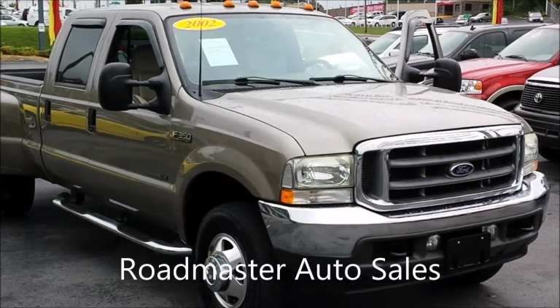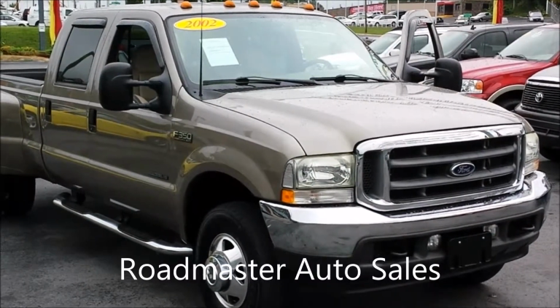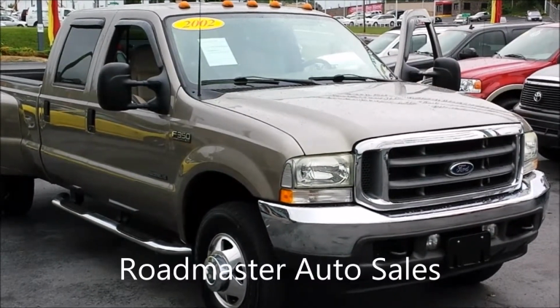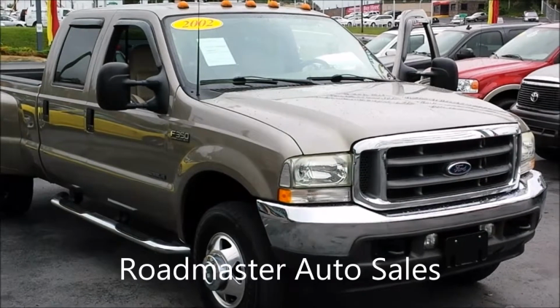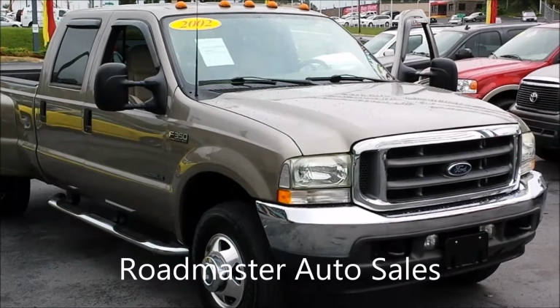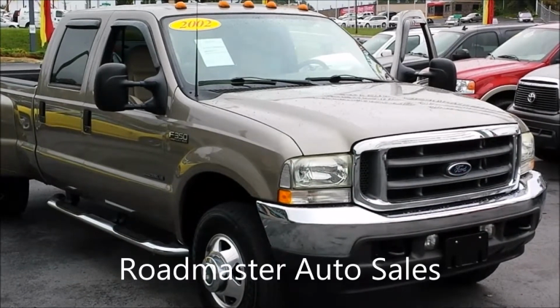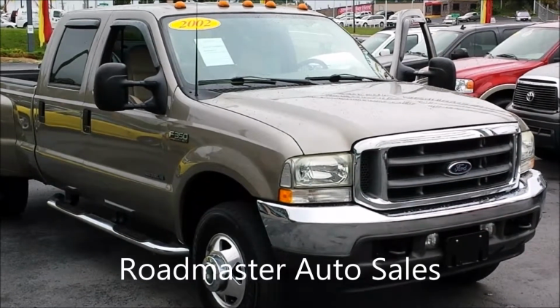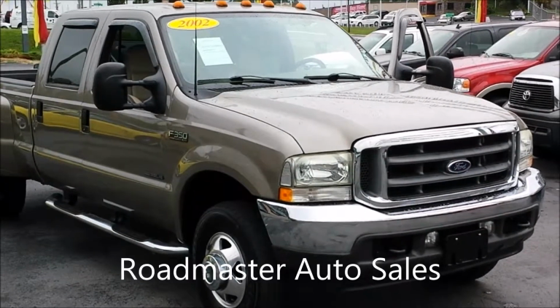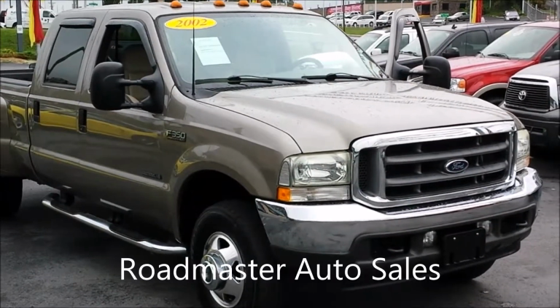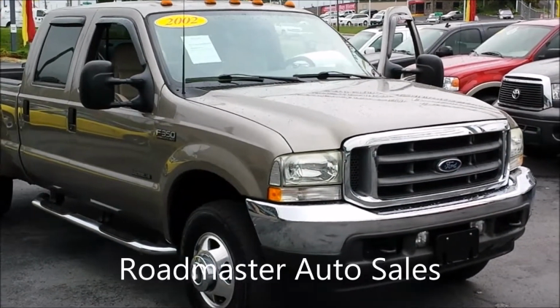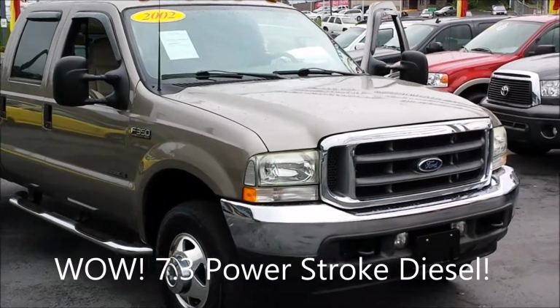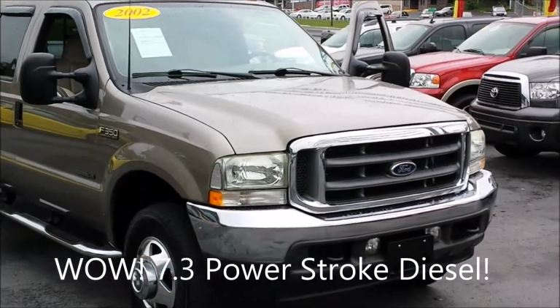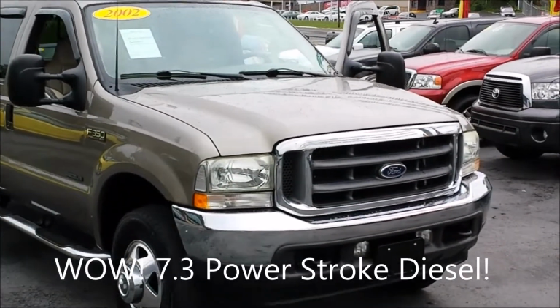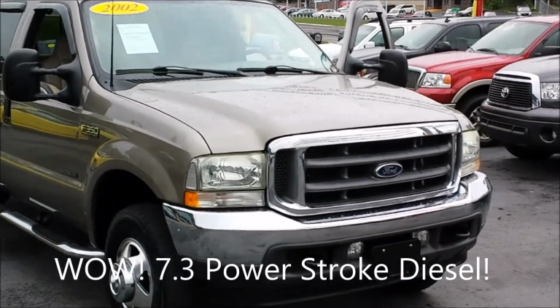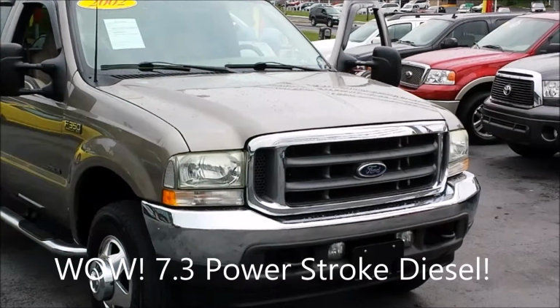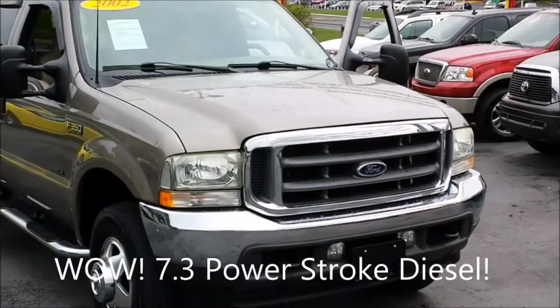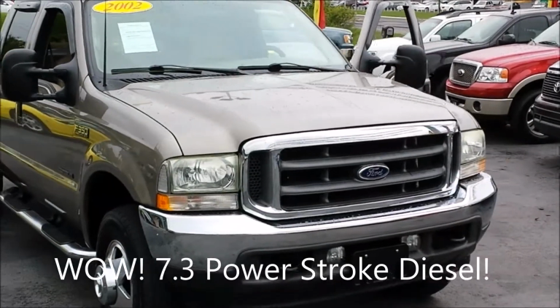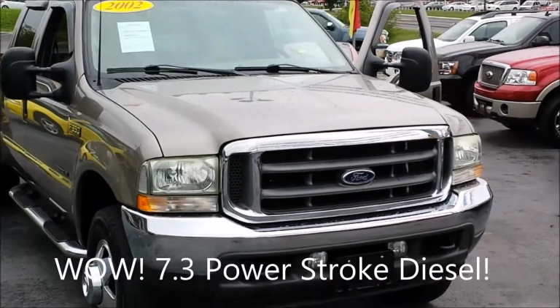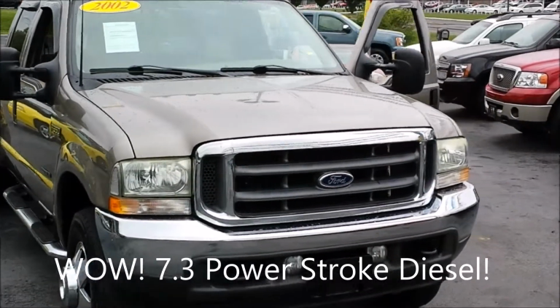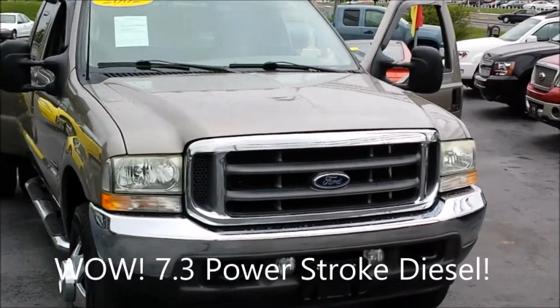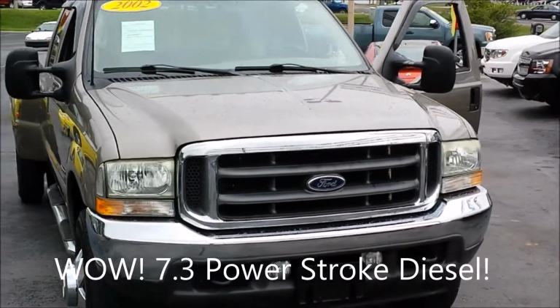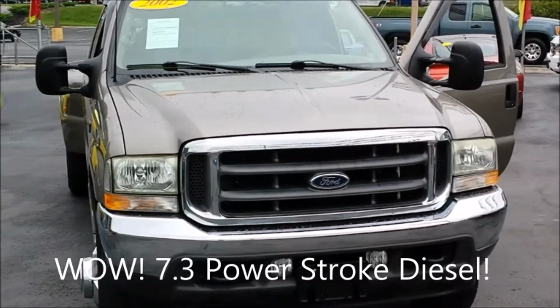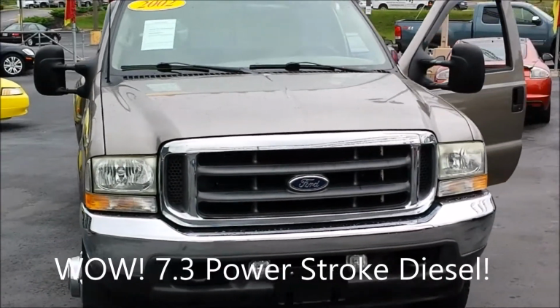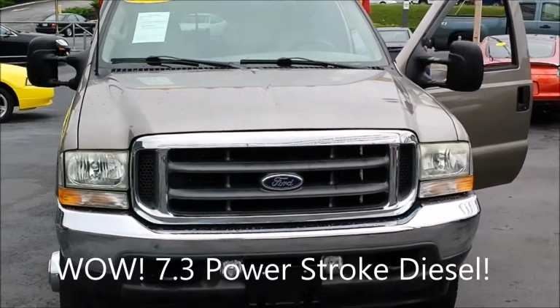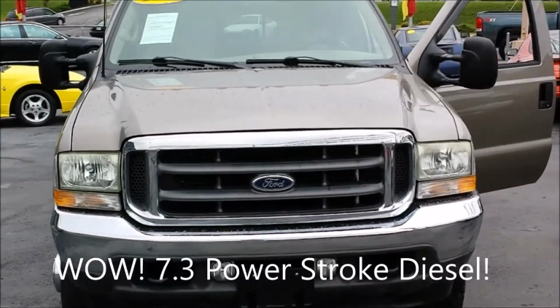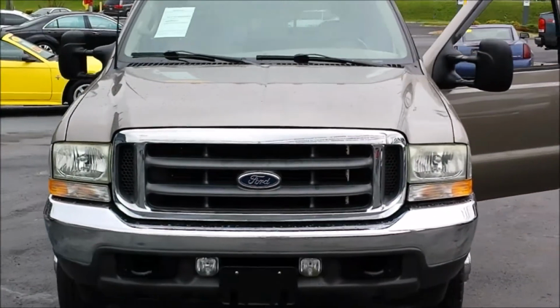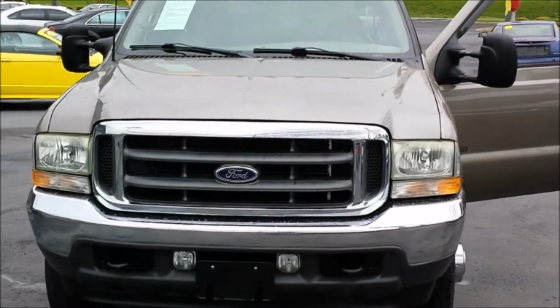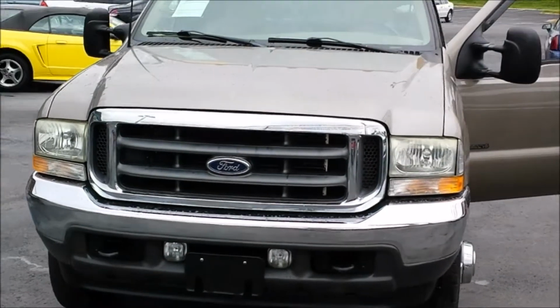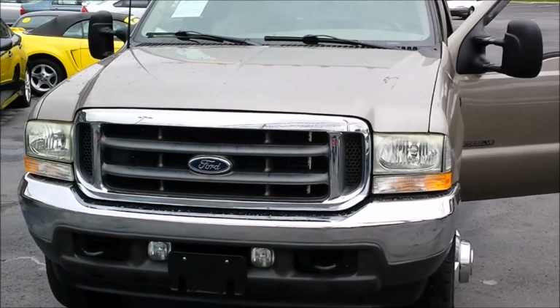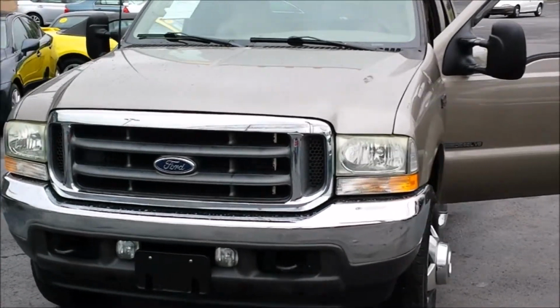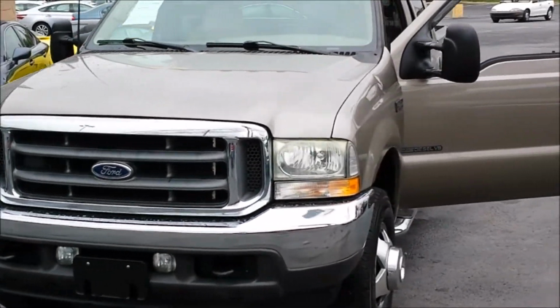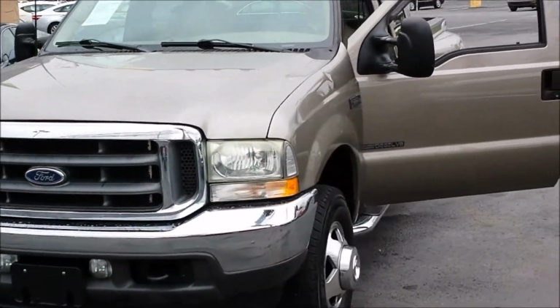Hey folks, Alan with Roadmaster Auto Sales. Do you hear this? That's the sound of a 7.3 Power Stroke diesel — a rare bird these days, one of Ford's finest though.